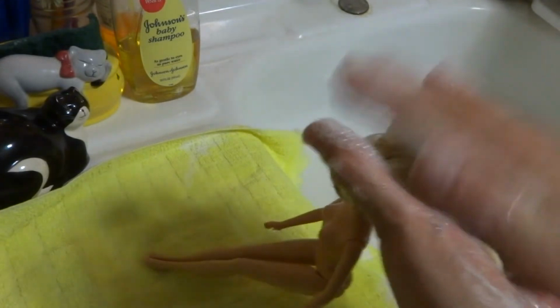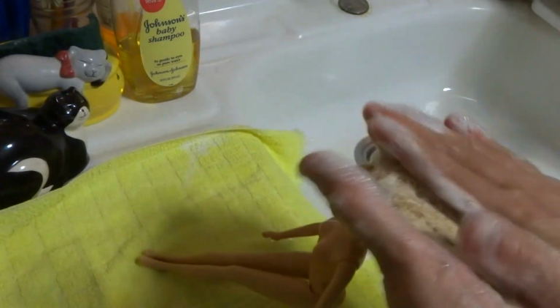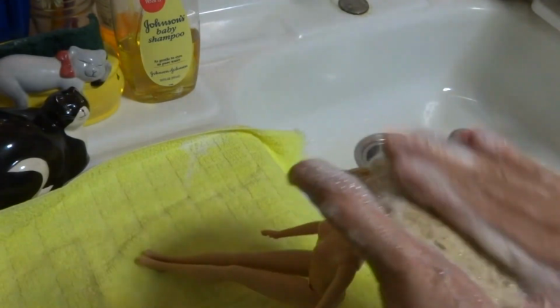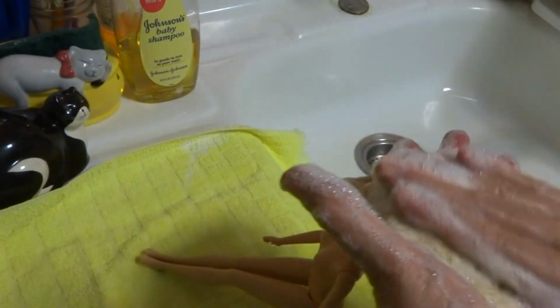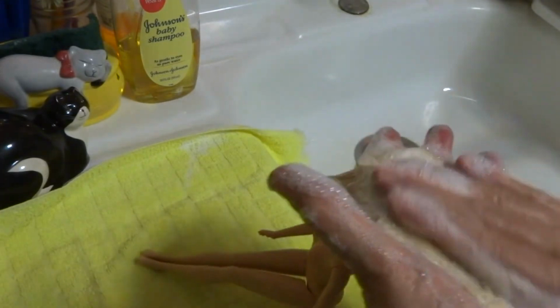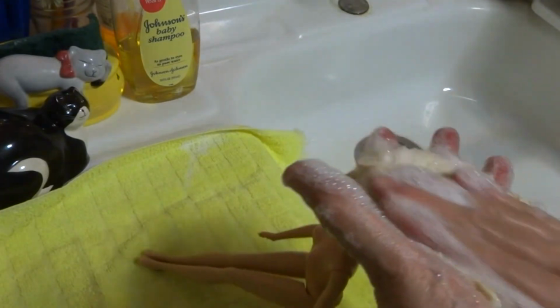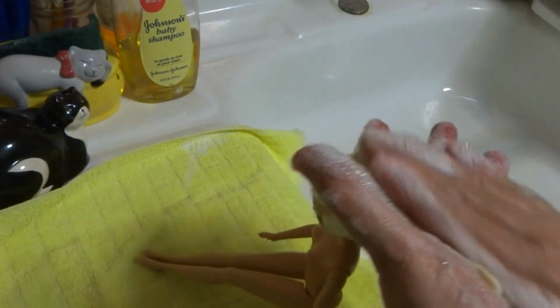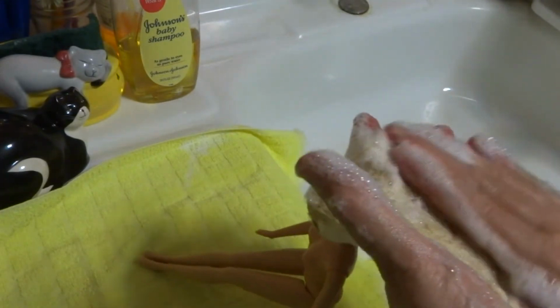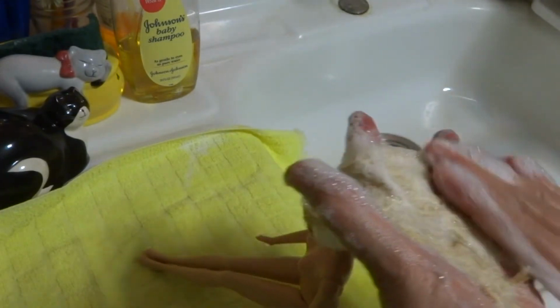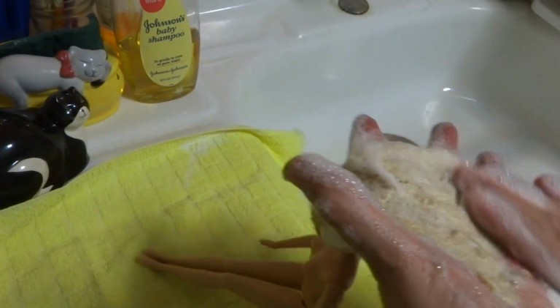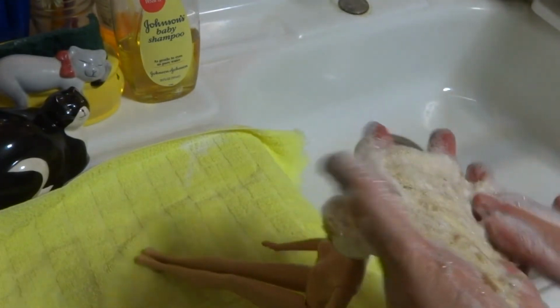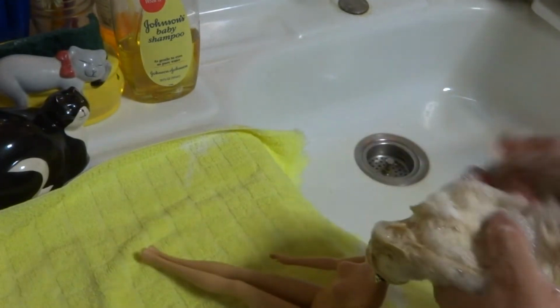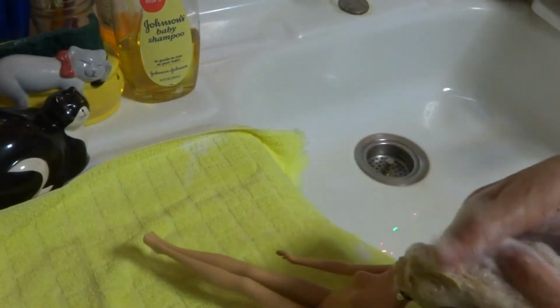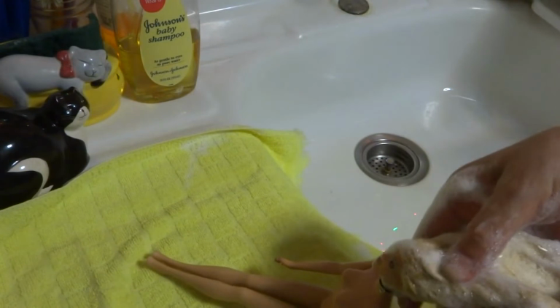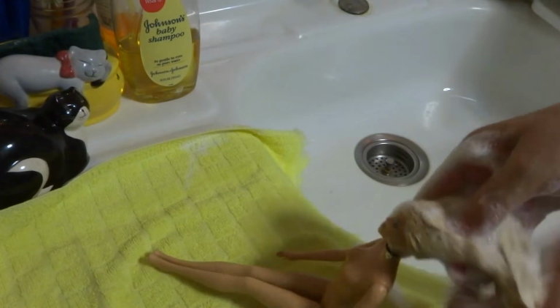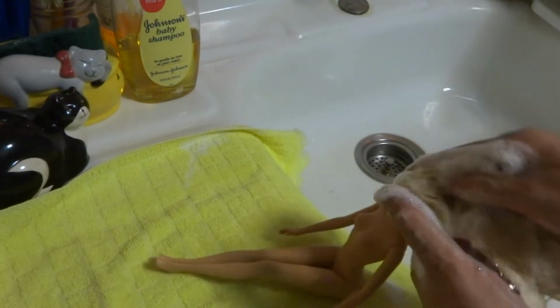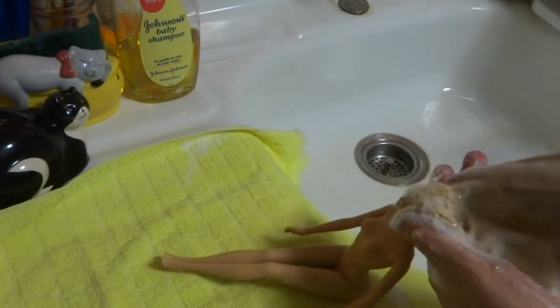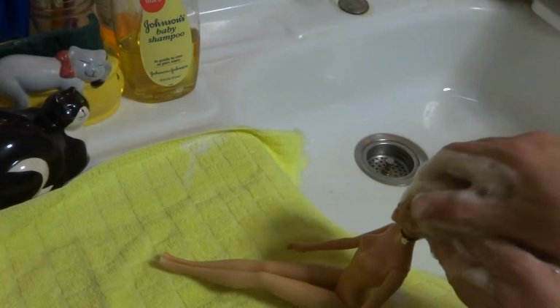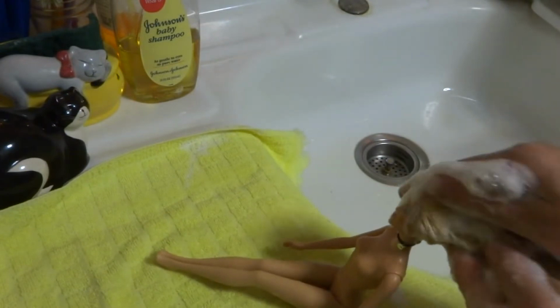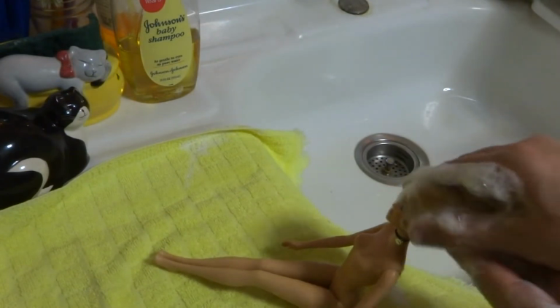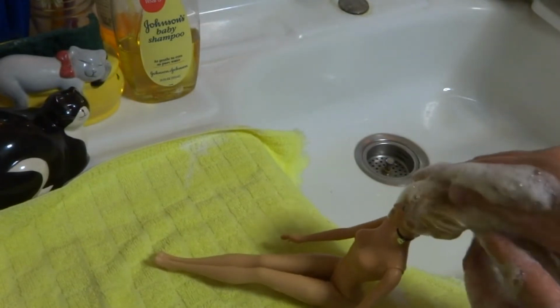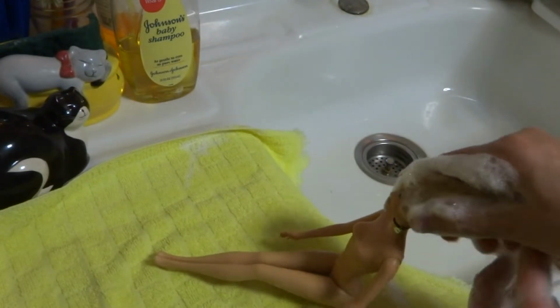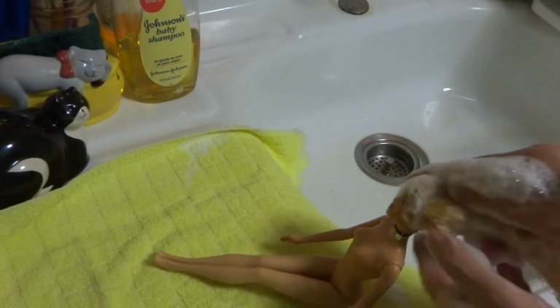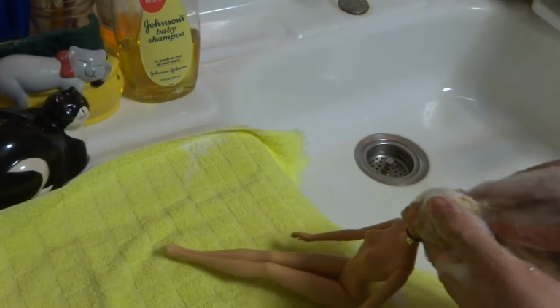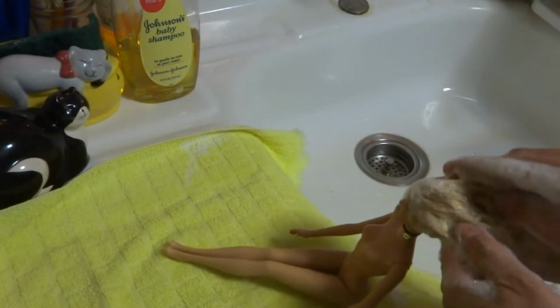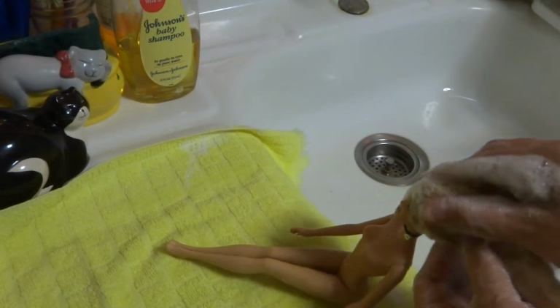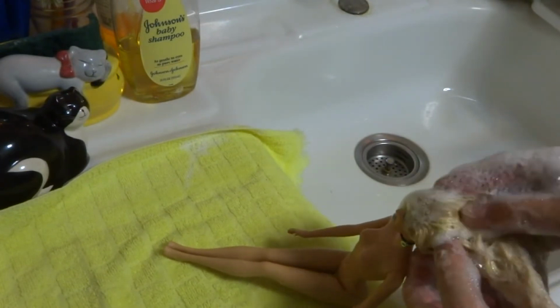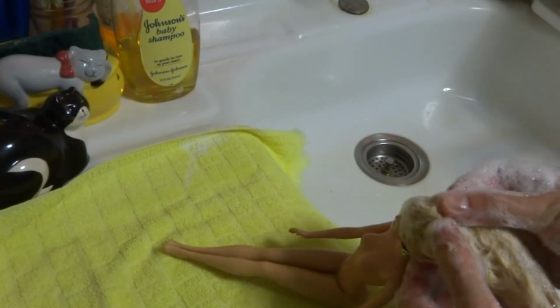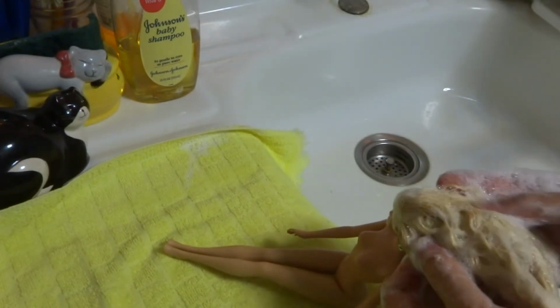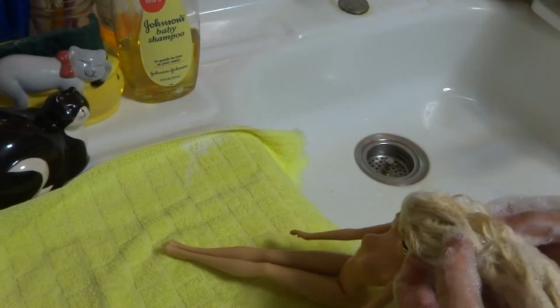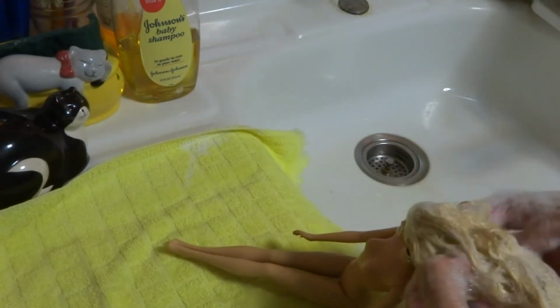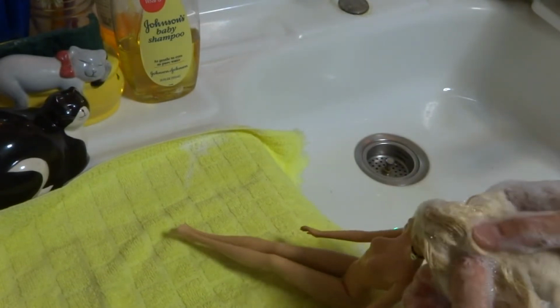See, I'm just kind of rubbing the hair. I just want to get it good and clean.